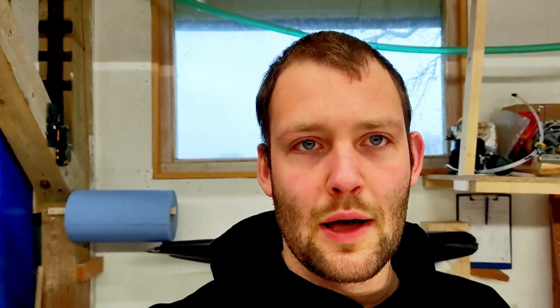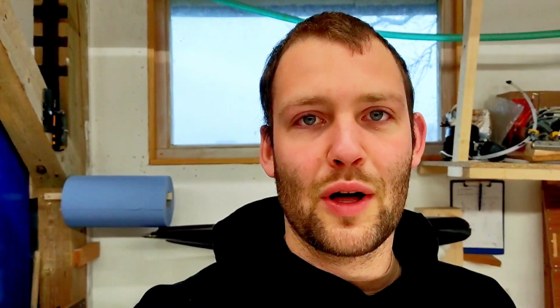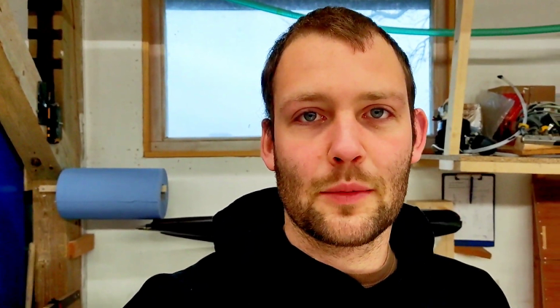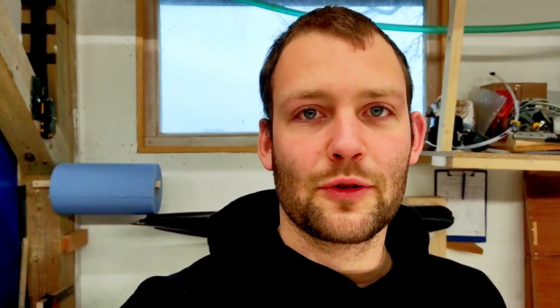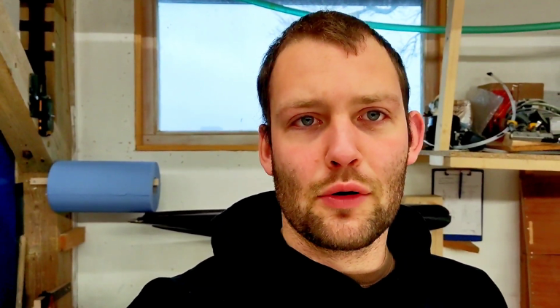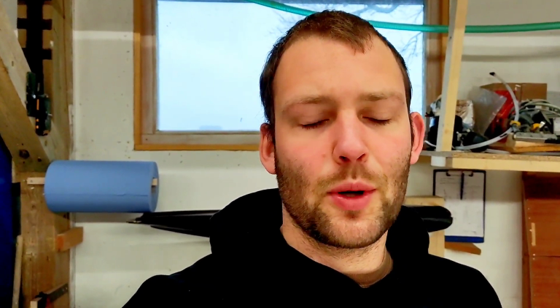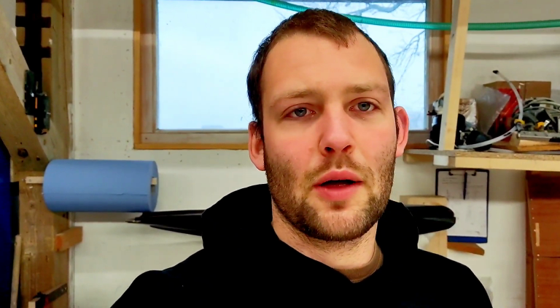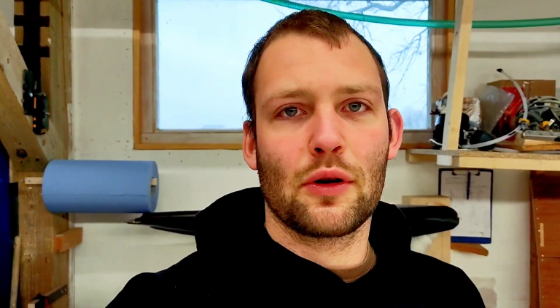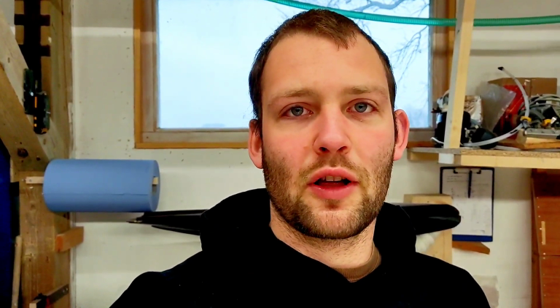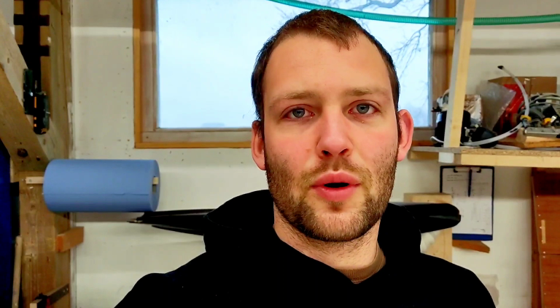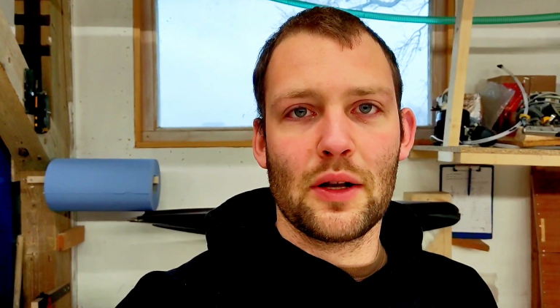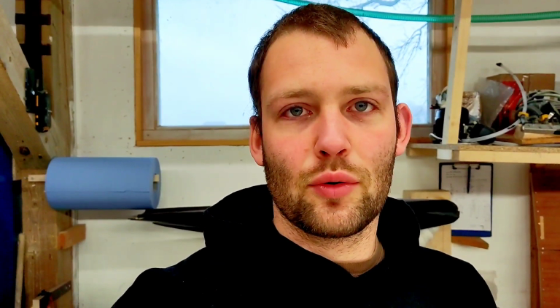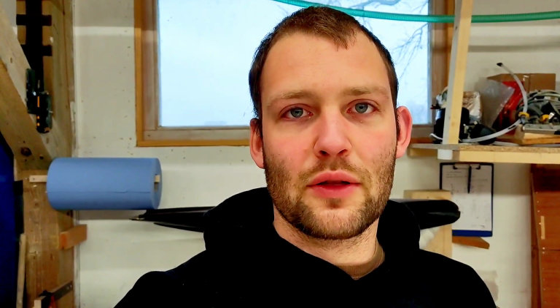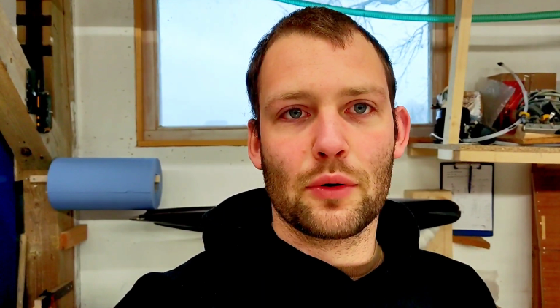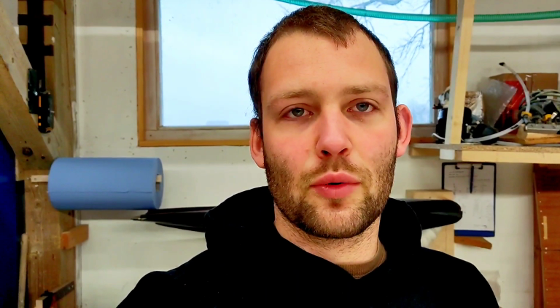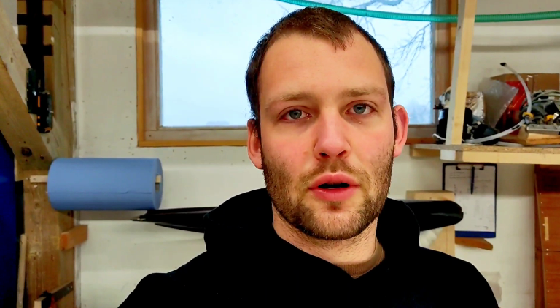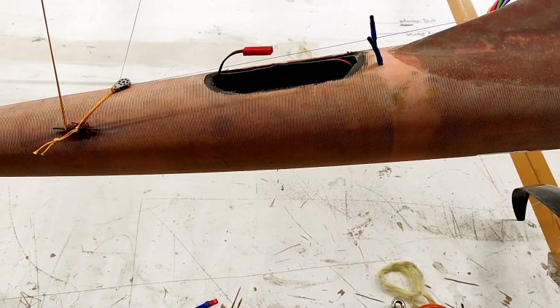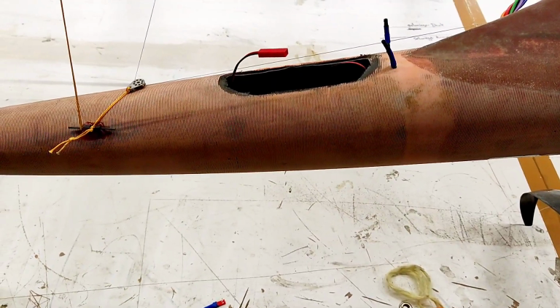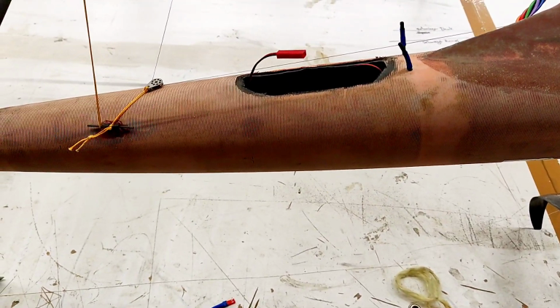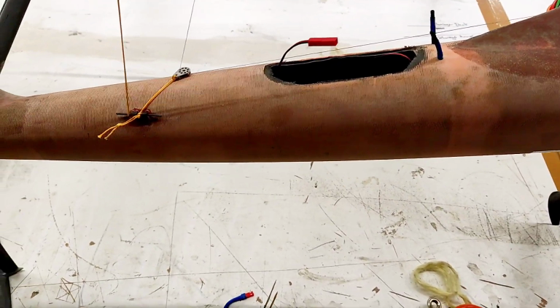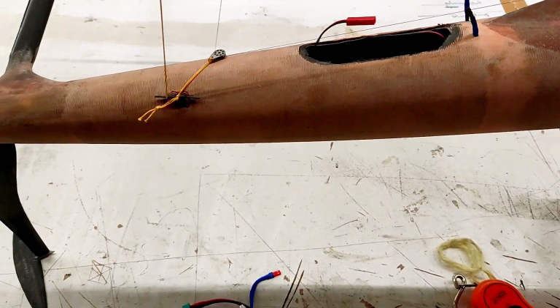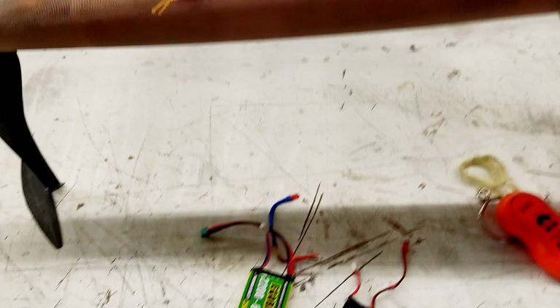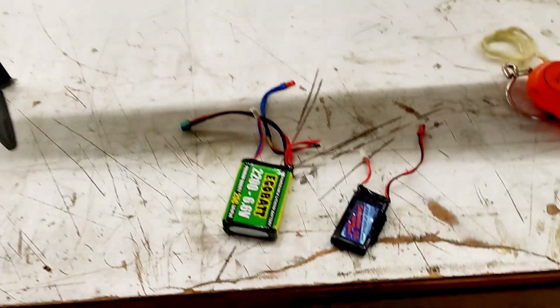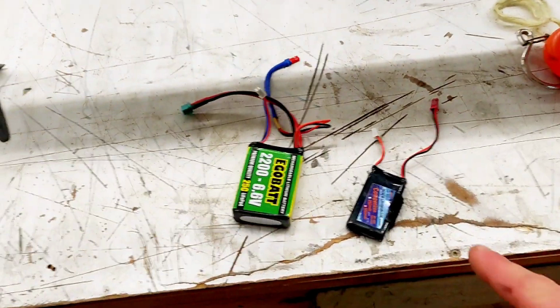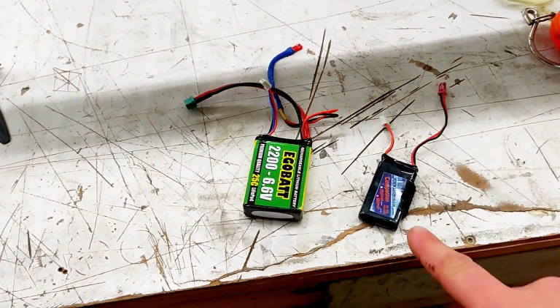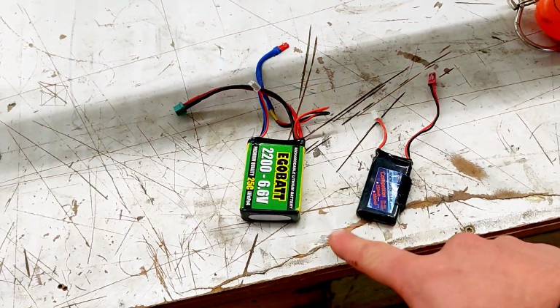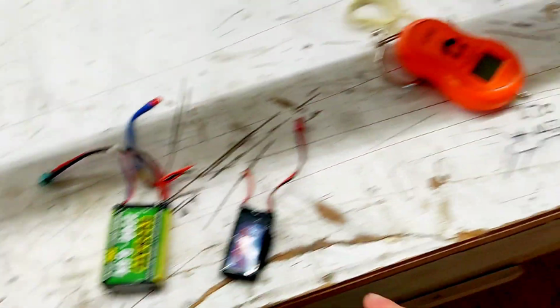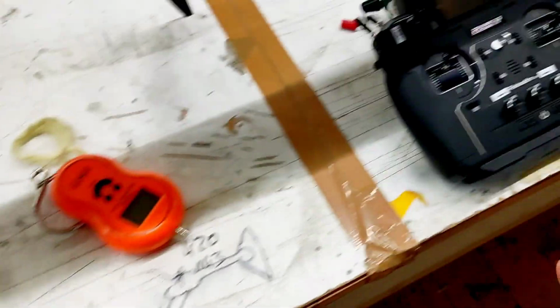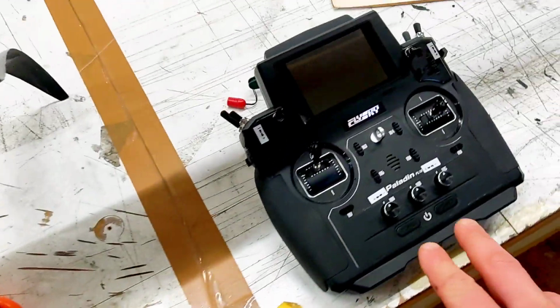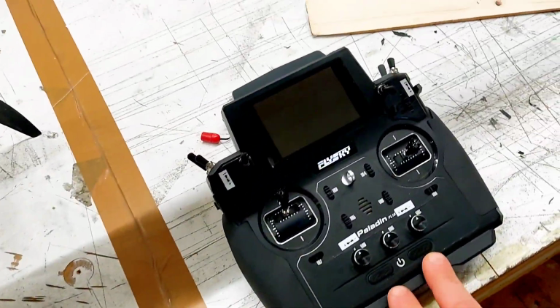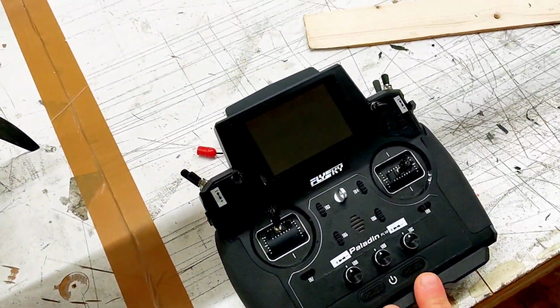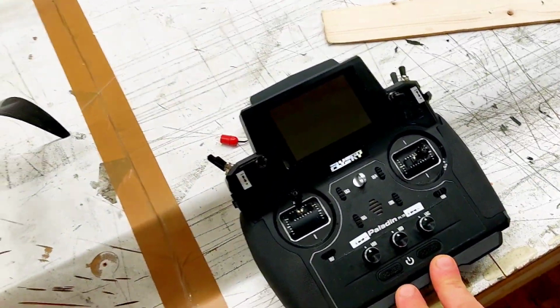Hello and welcome to this video. In this video I am going to take you with me to bring this boat into the water. In order to bring this boat alive we need to plug in these batteries and we have to turn on the radio.